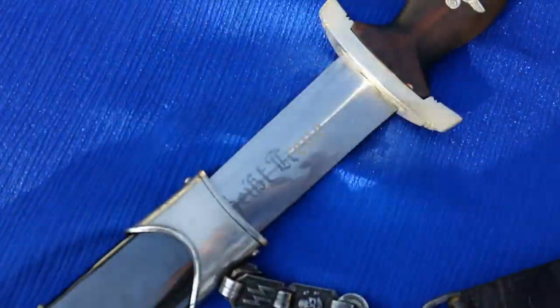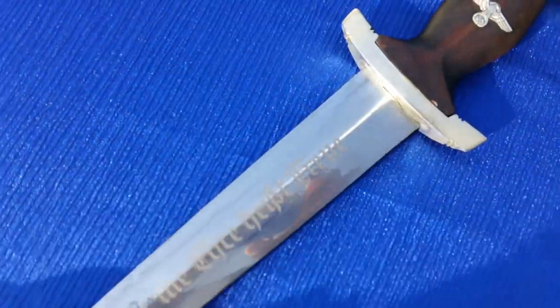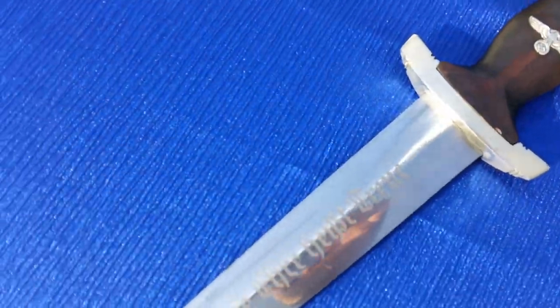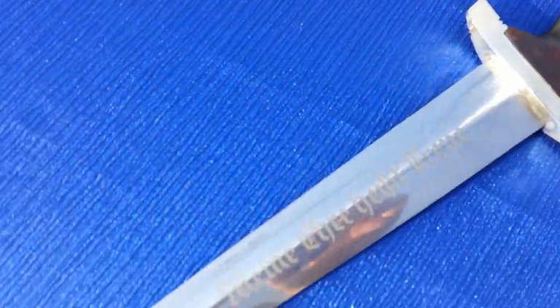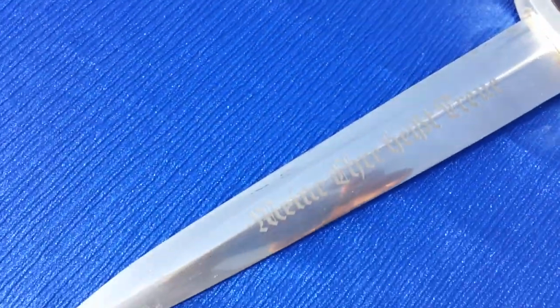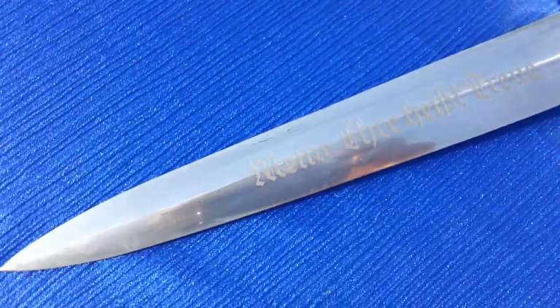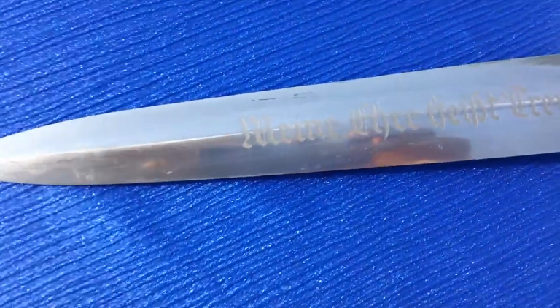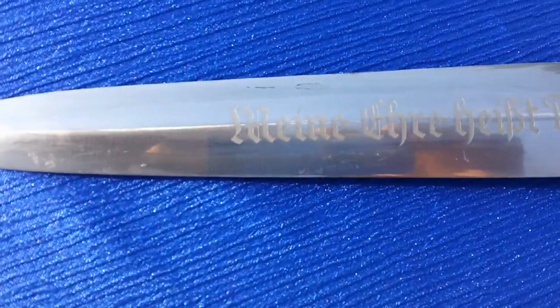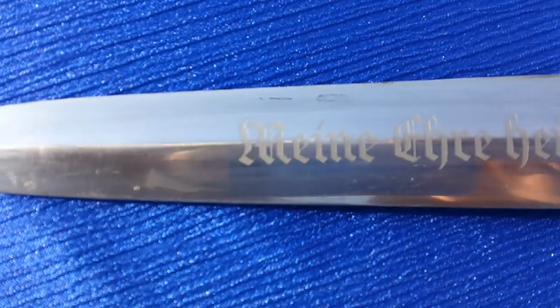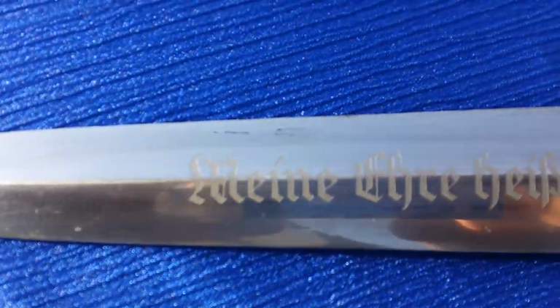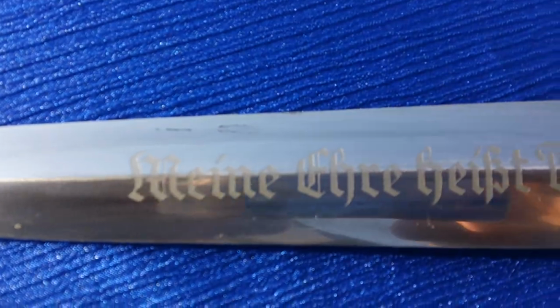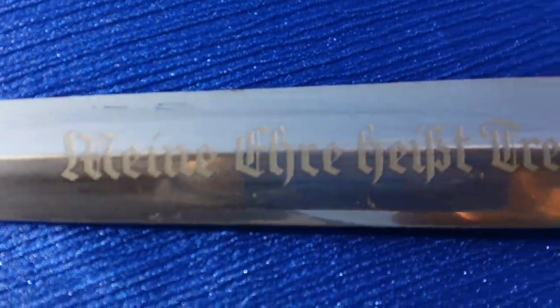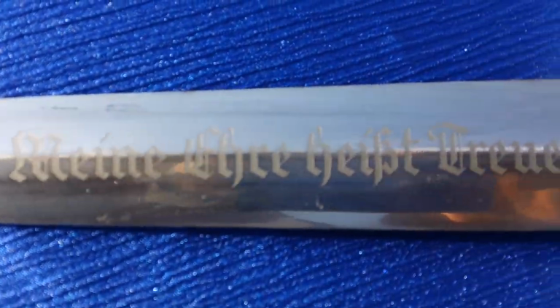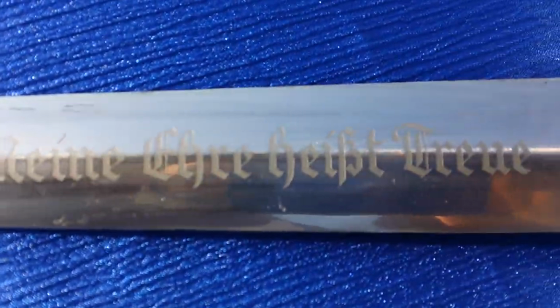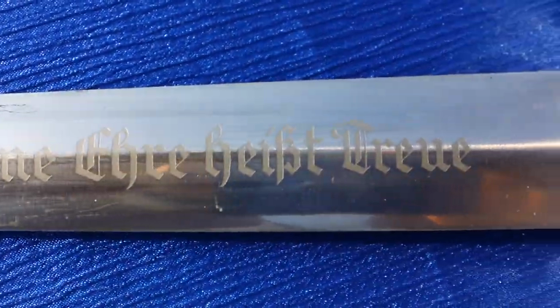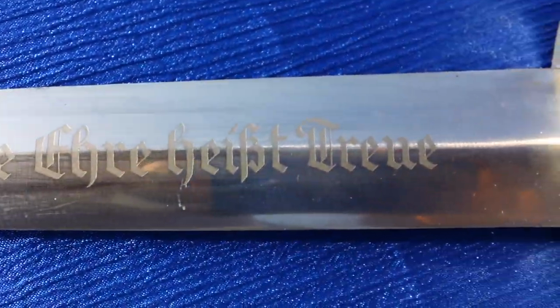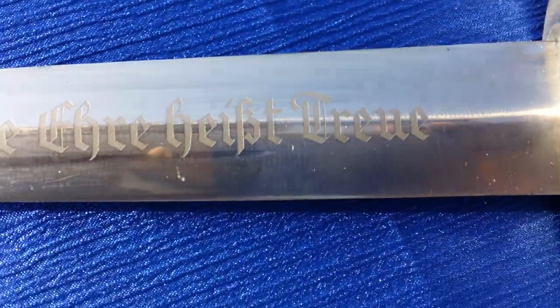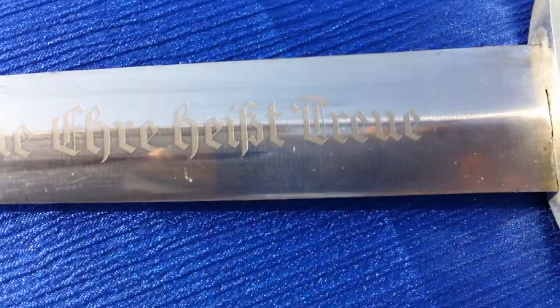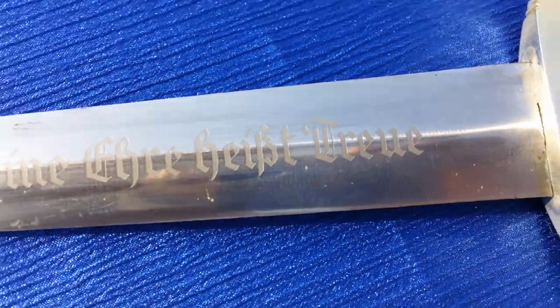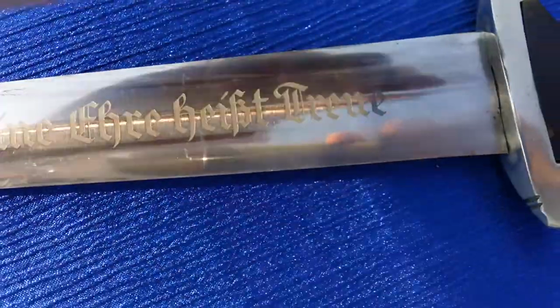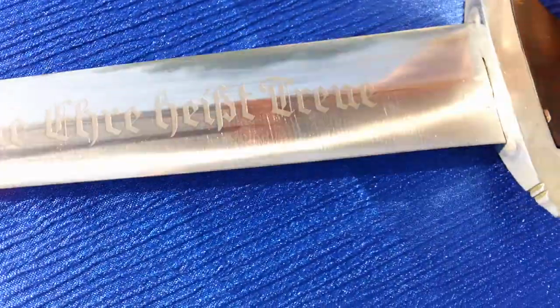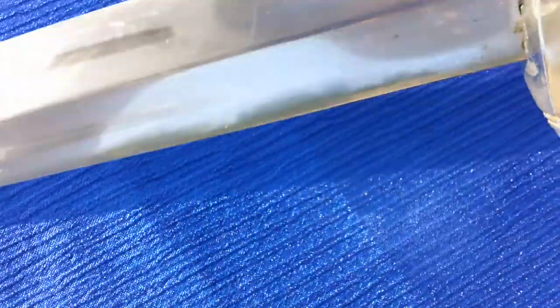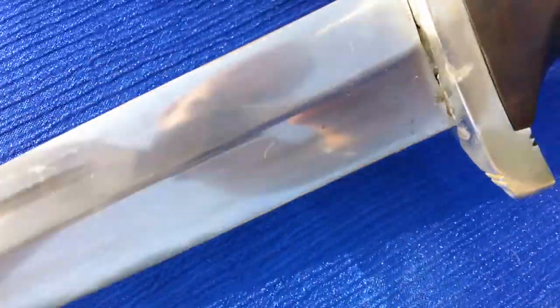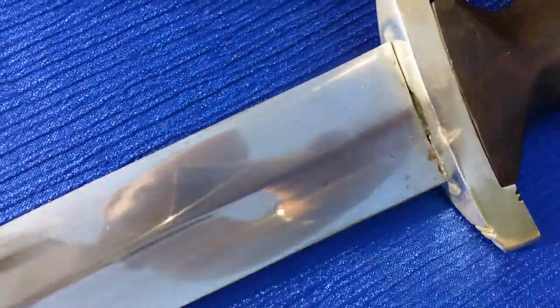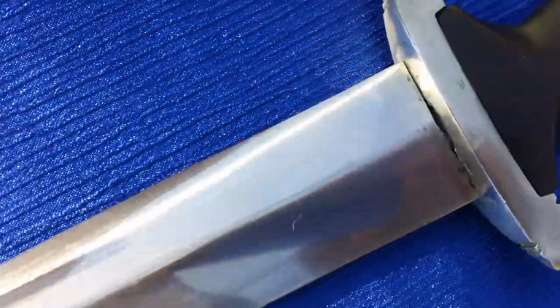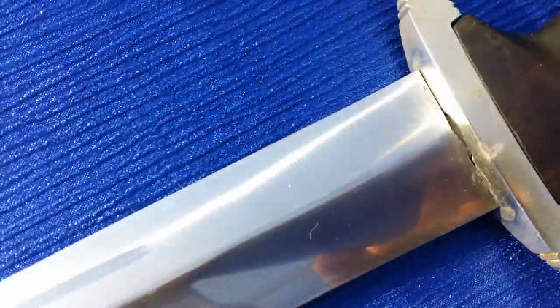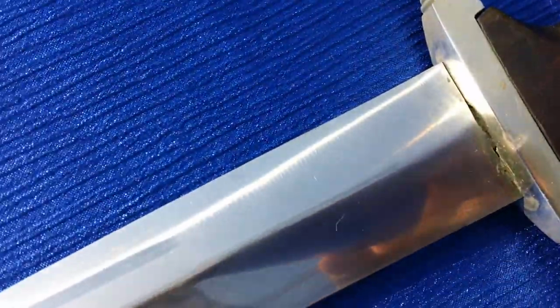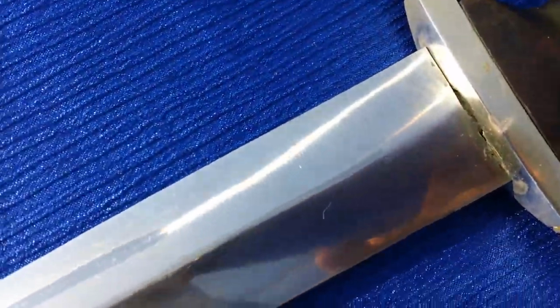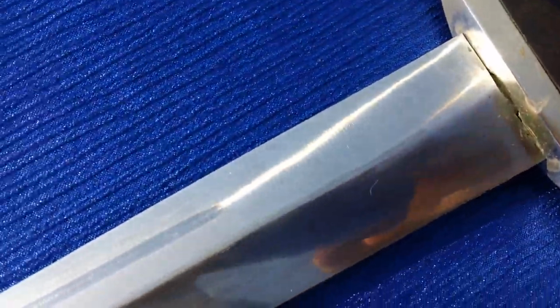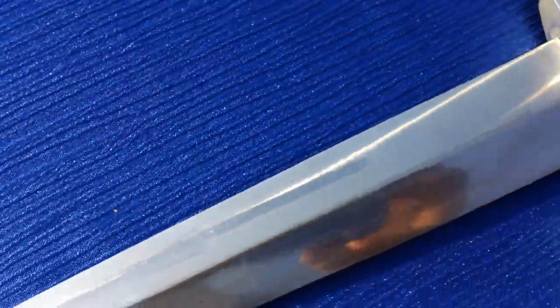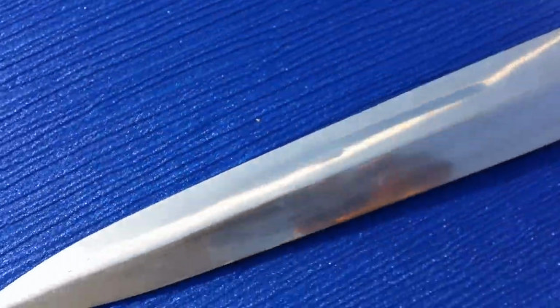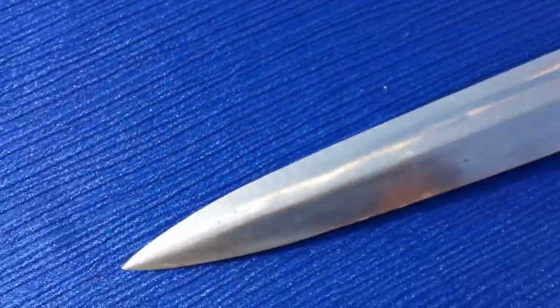The blade is in excellent condition. There's the writing on the front, and this plate has no maker mark. The blade is excellent.